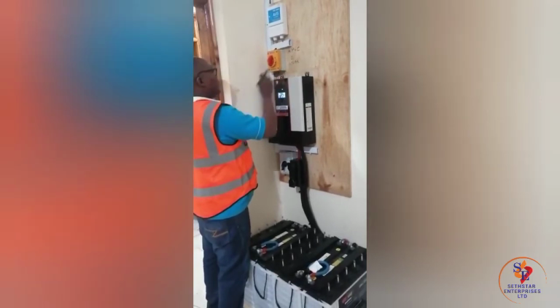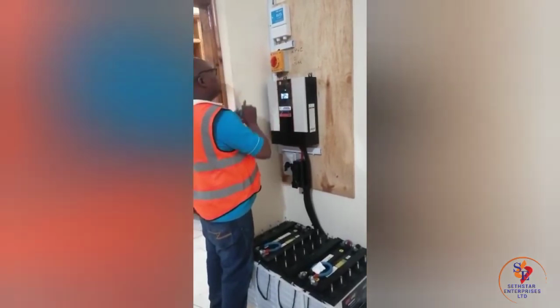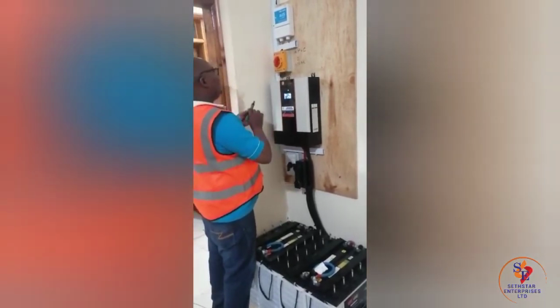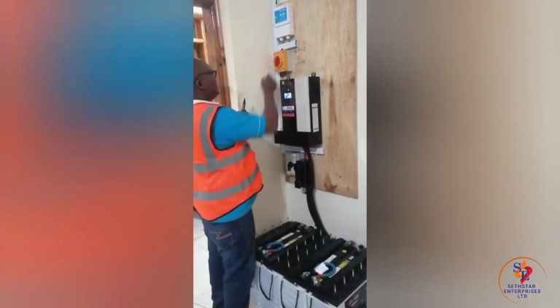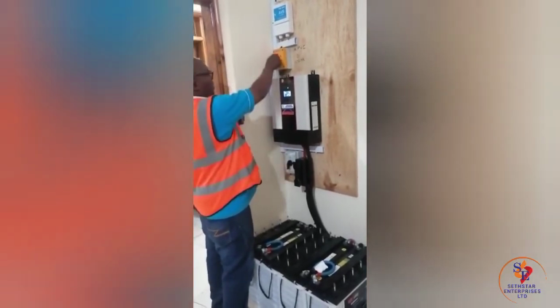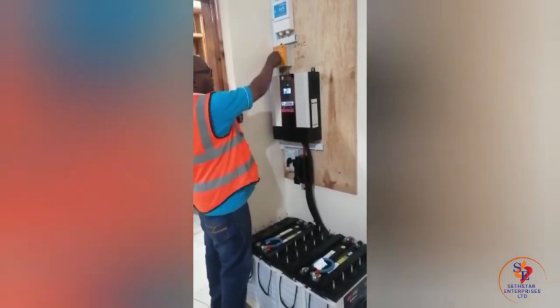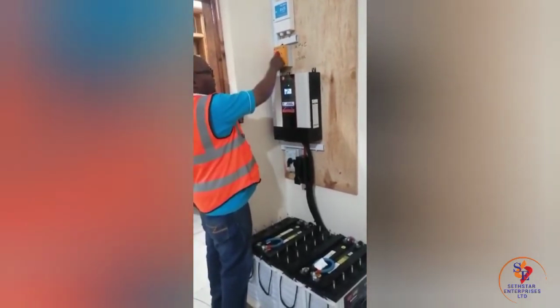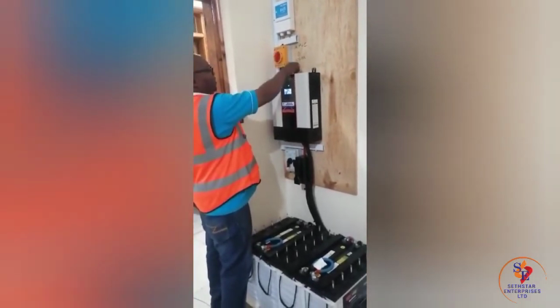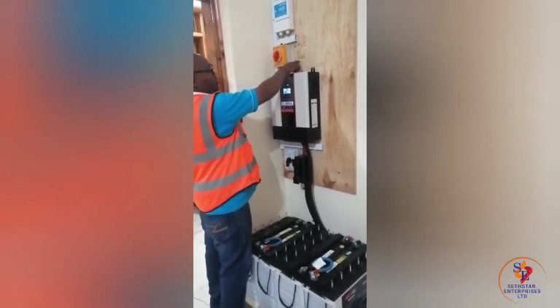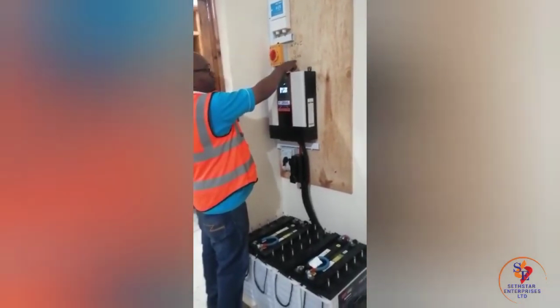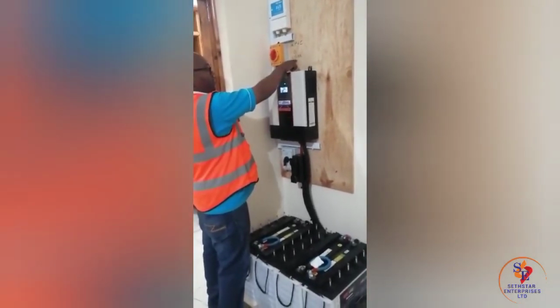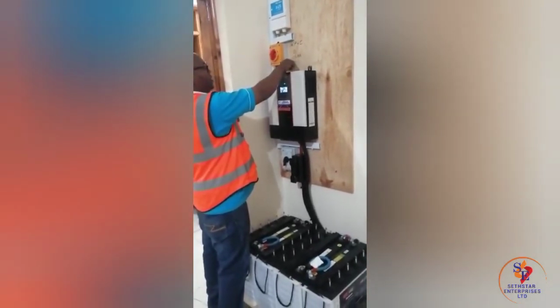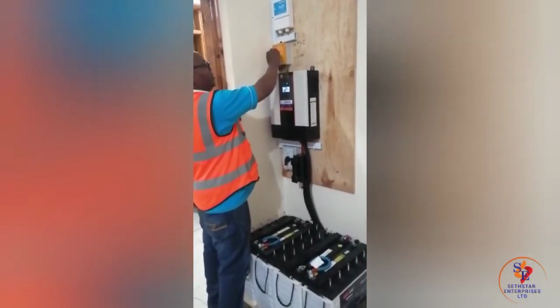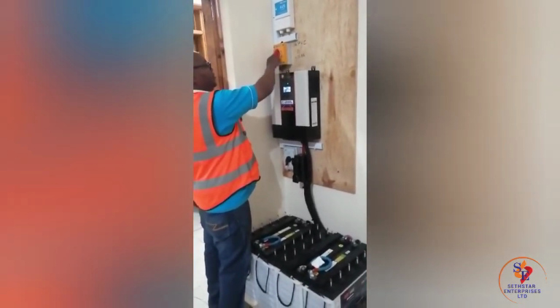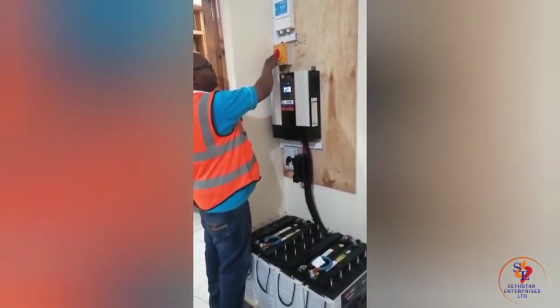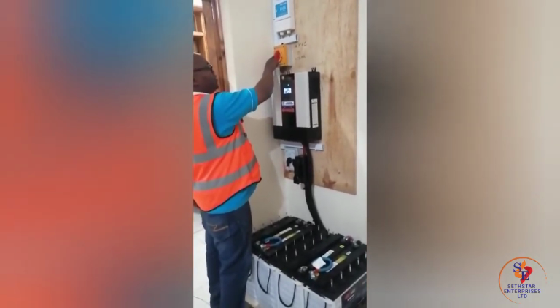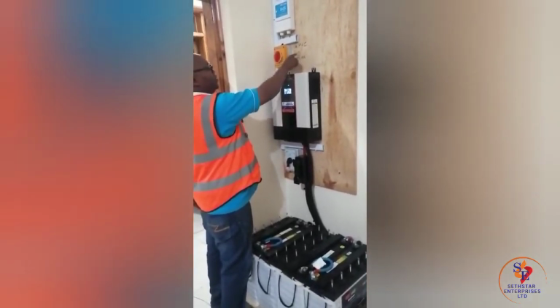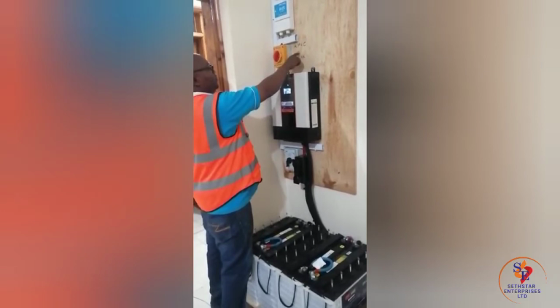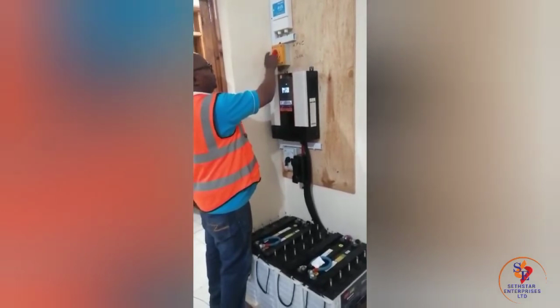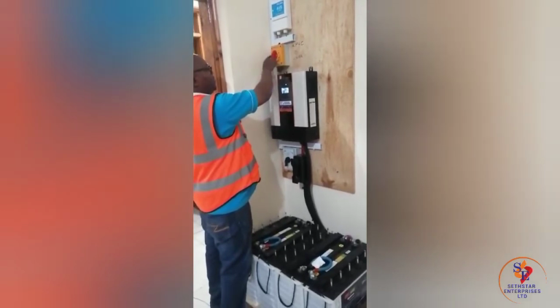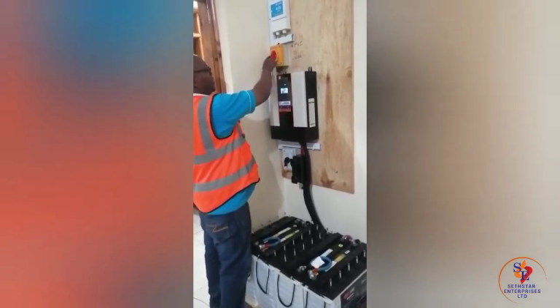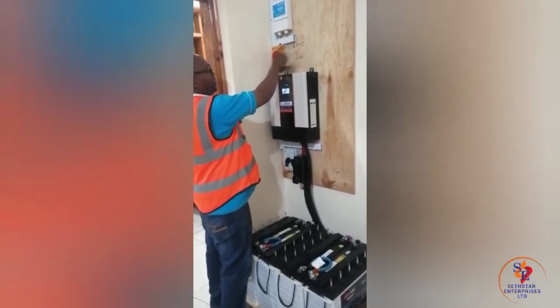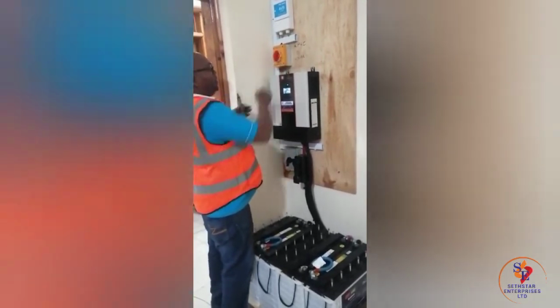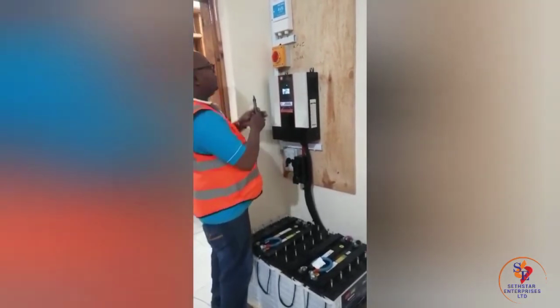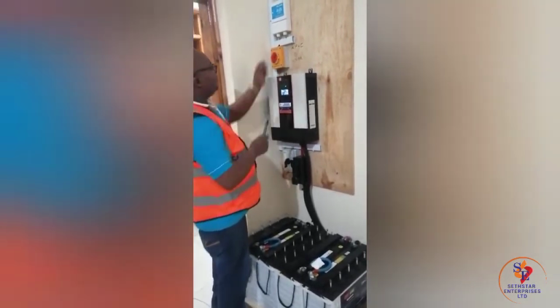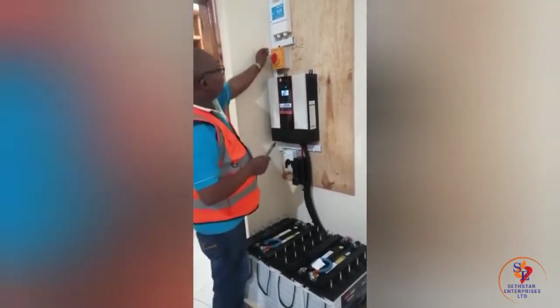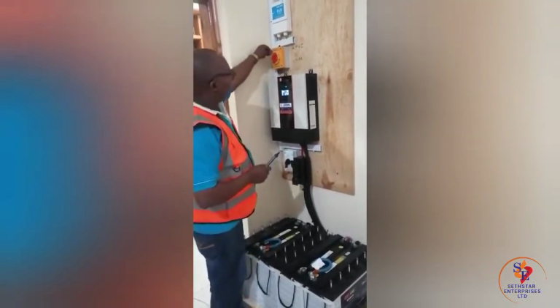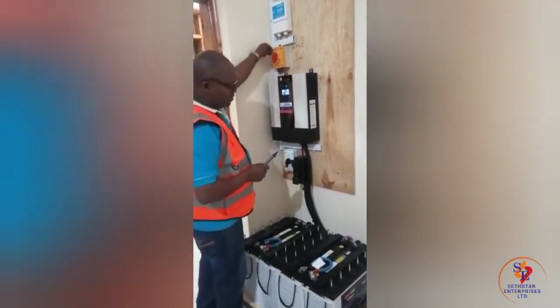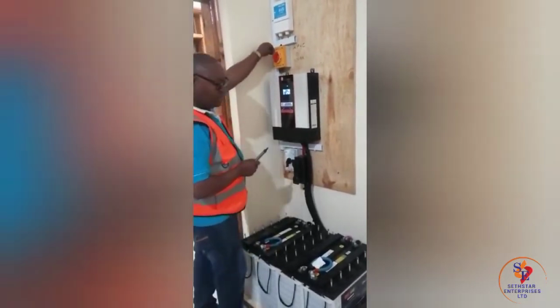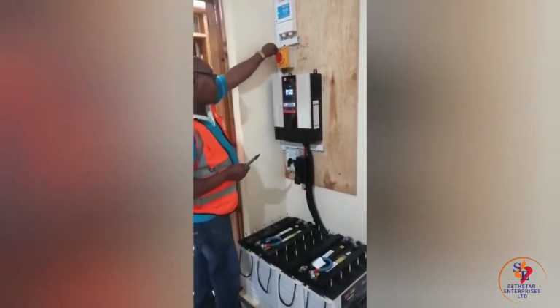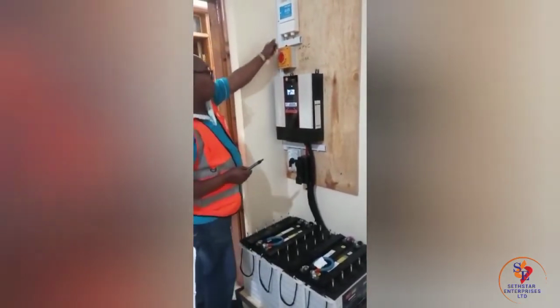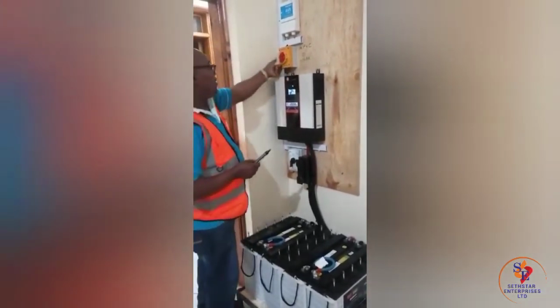So whenever it's here, it's on solar. If you want to switch it off, it's here. If you want to go to KPLC, it's on top, right?